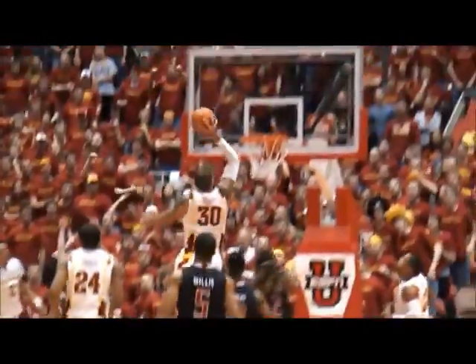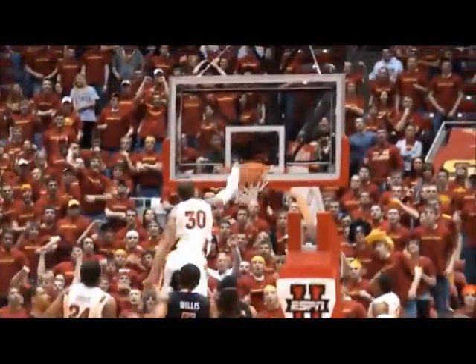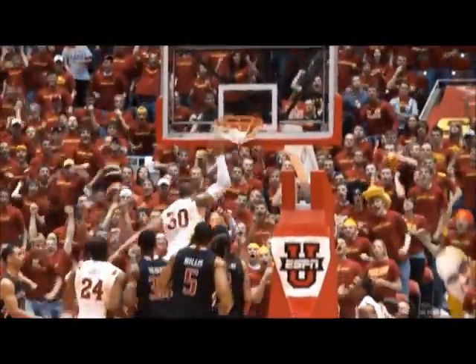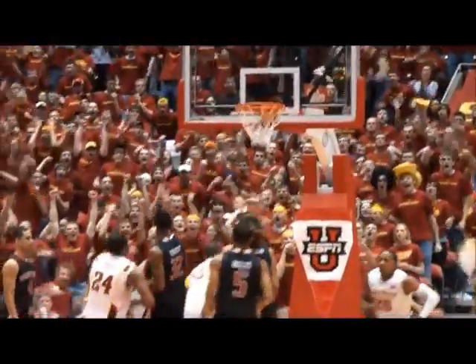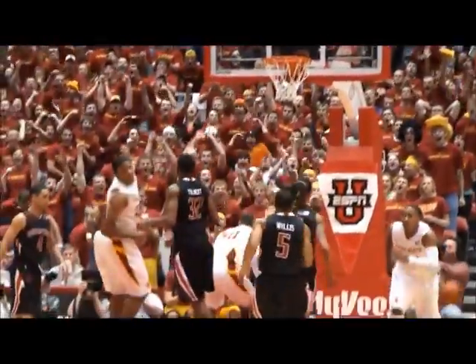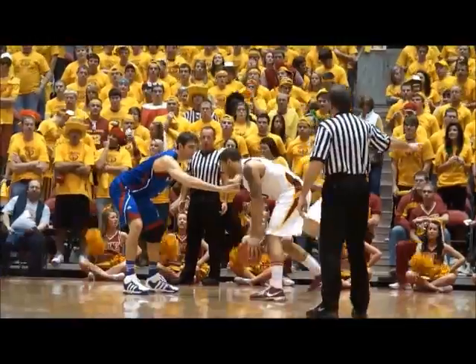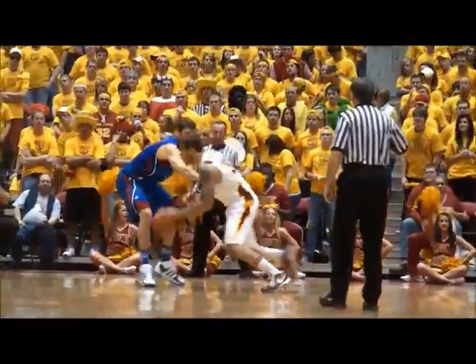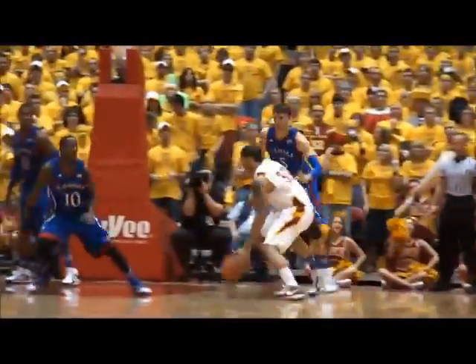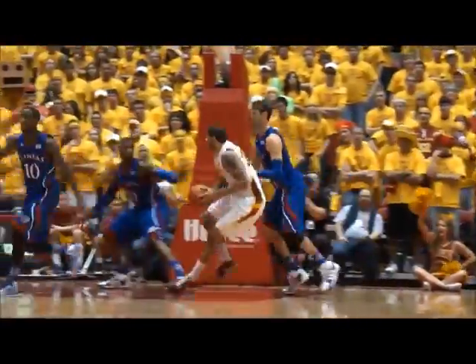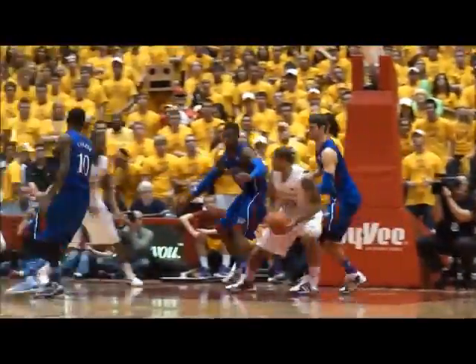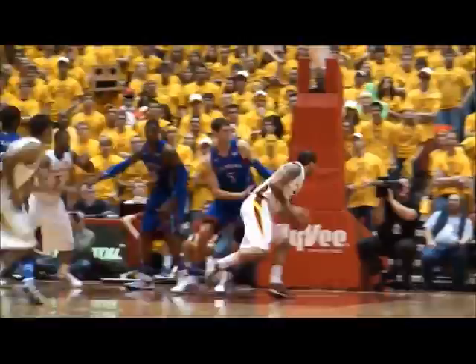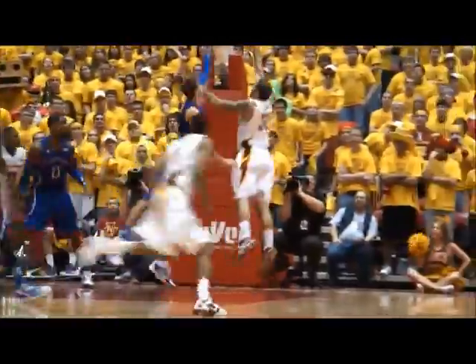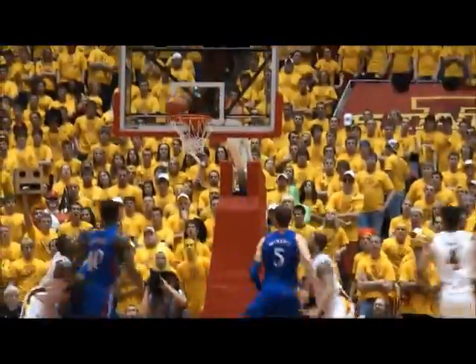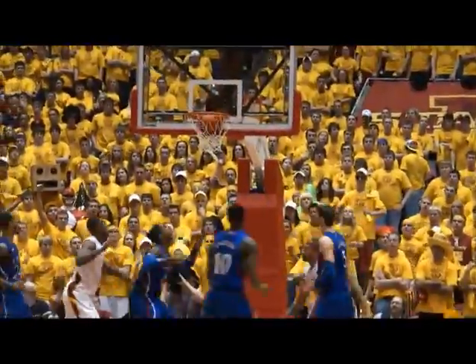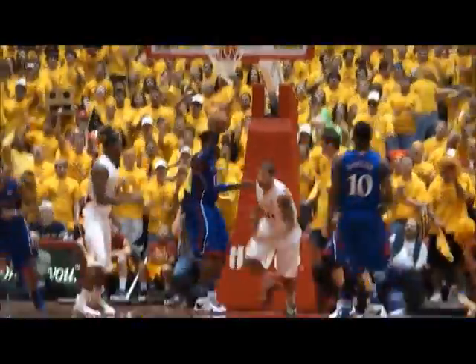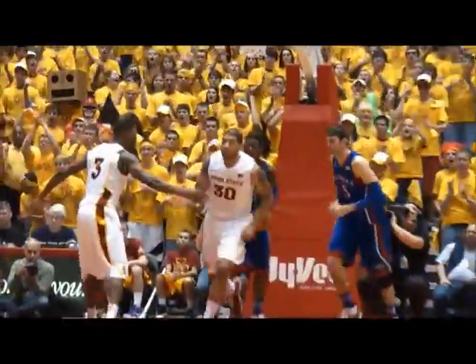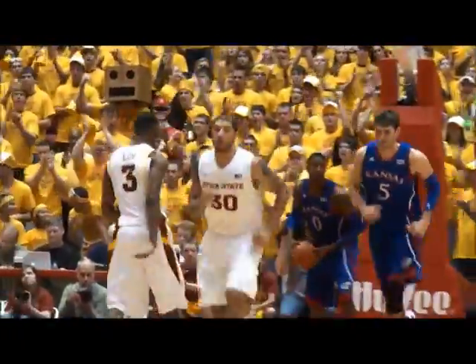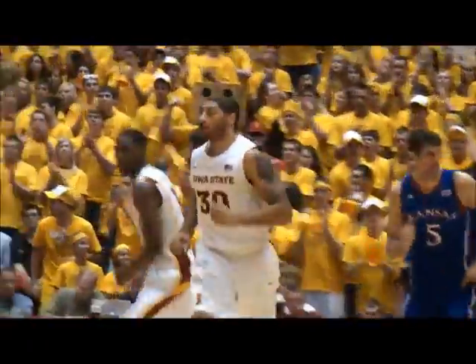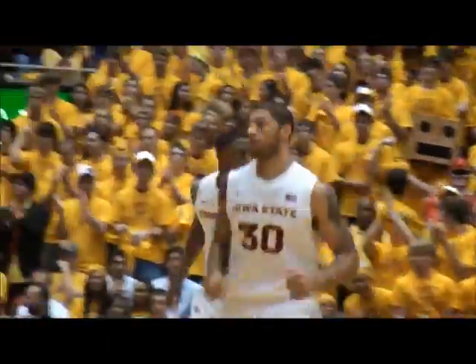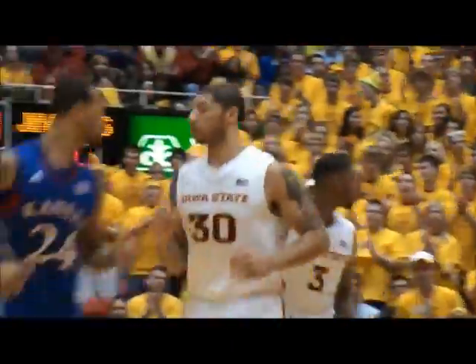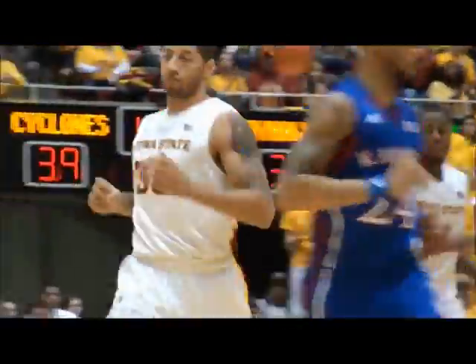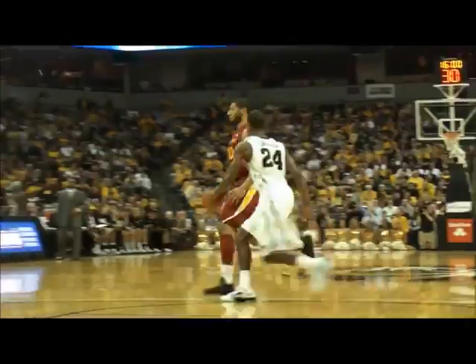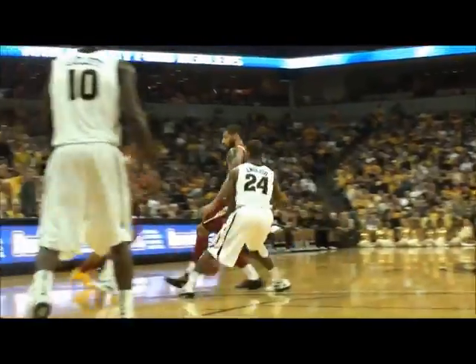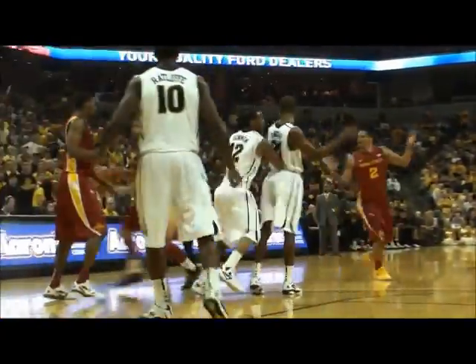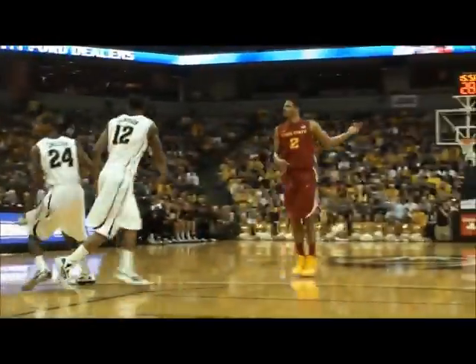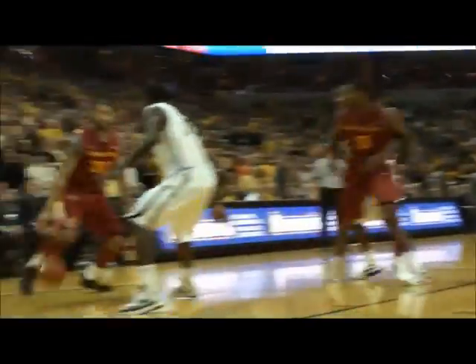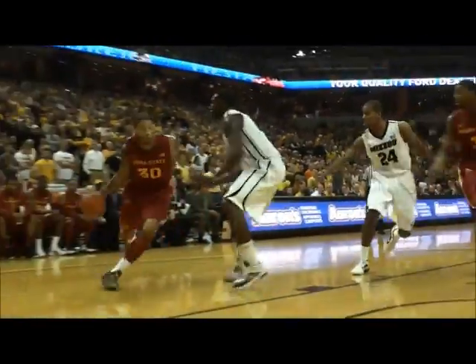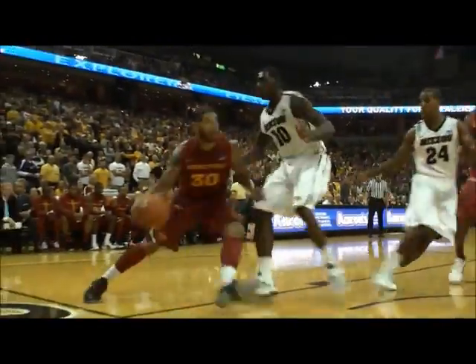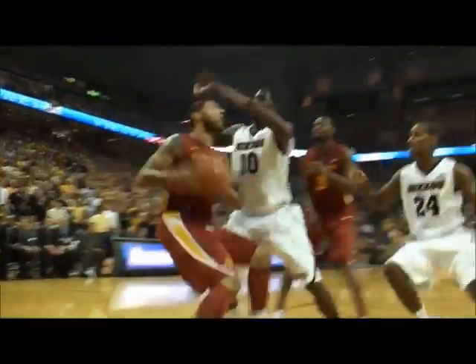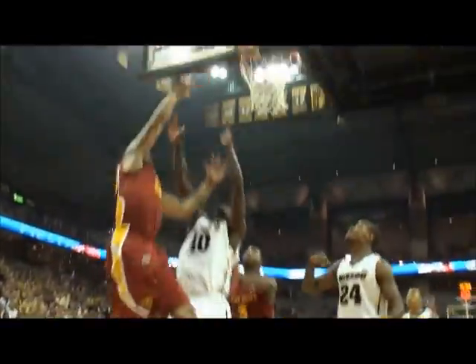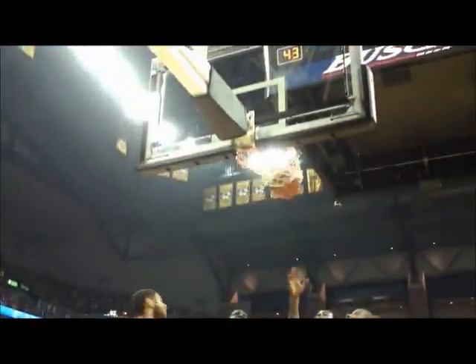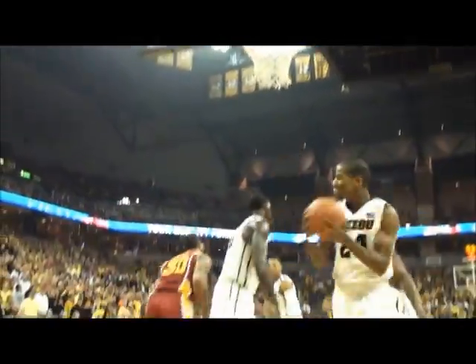Oh, what a beautiful play! Right in the lane, Royce putting it on the floor, driving into a crowd, up and under move — he laid it in! Beautiful move by Royce White. To the top, he'll fake a handoff, dribble to the right wing, now drives onto the bucket — Royce puts it in!